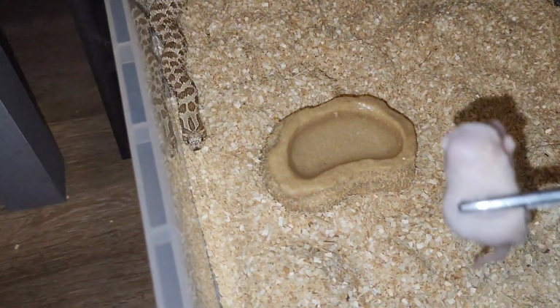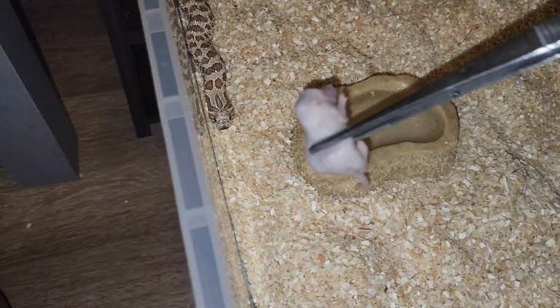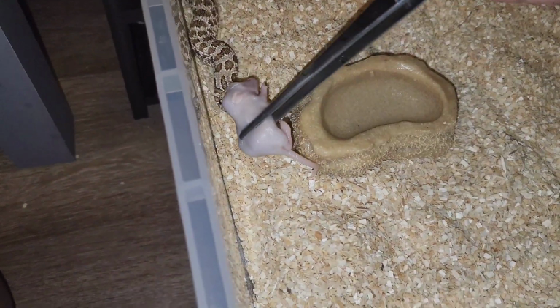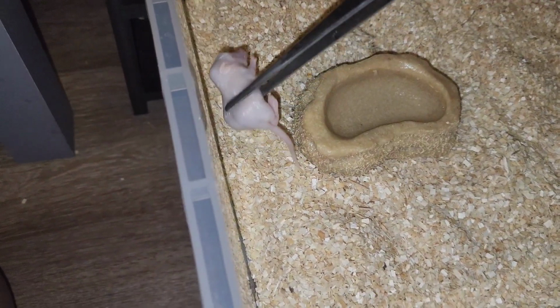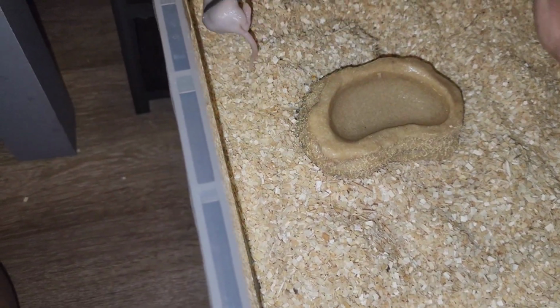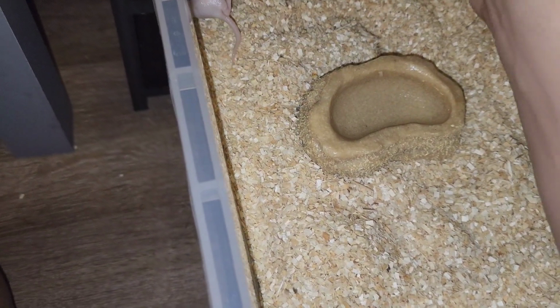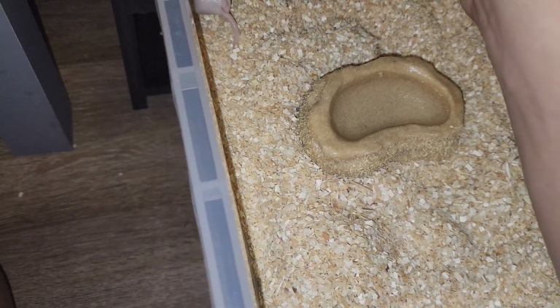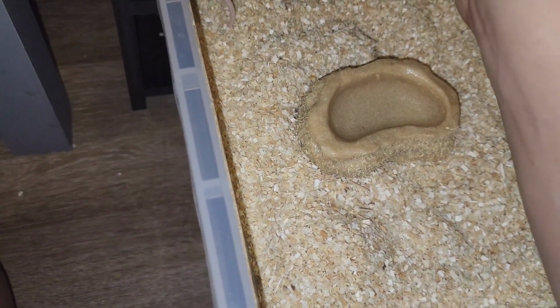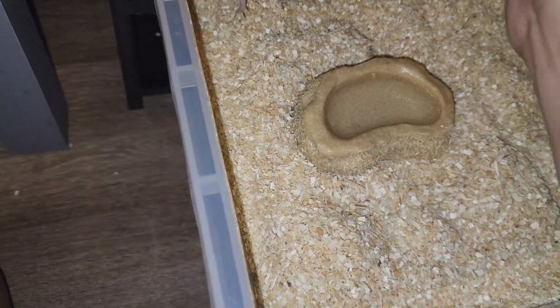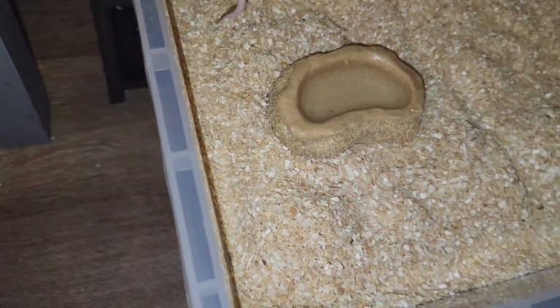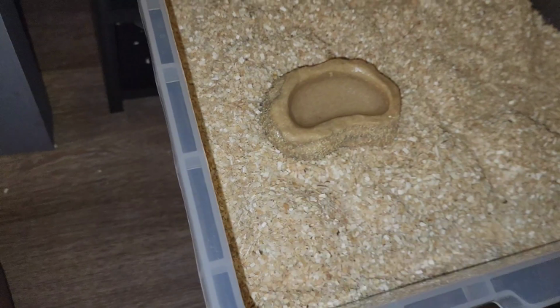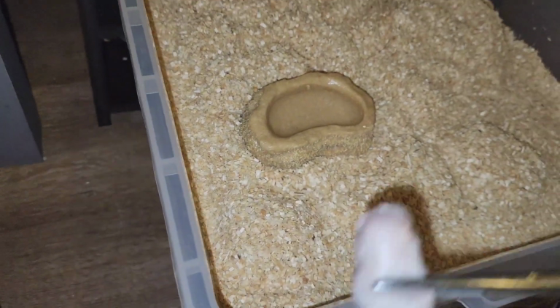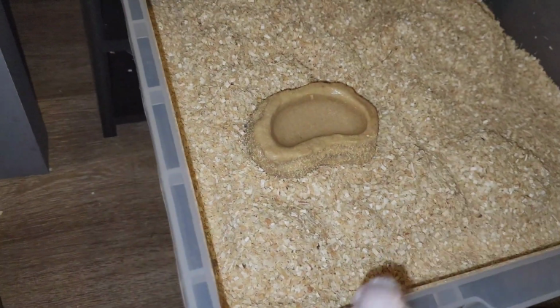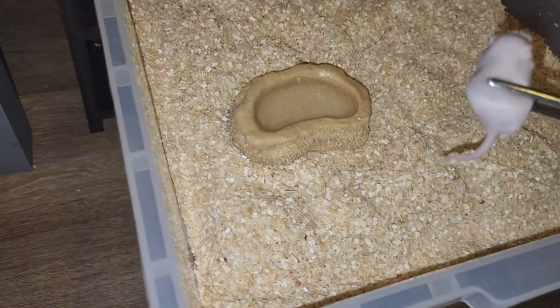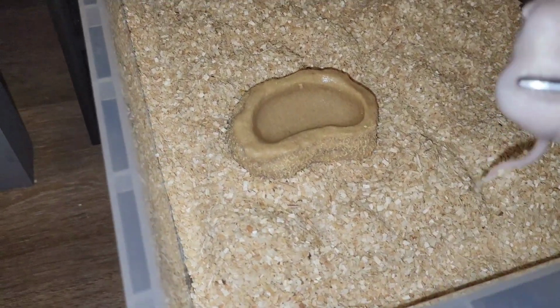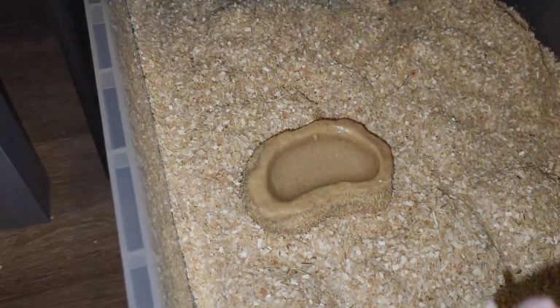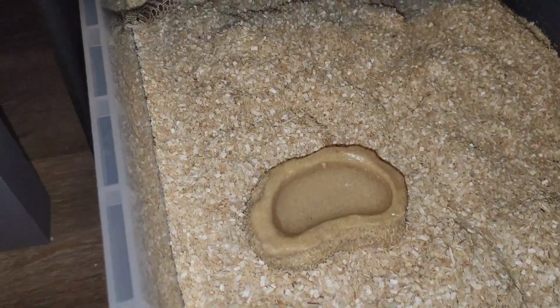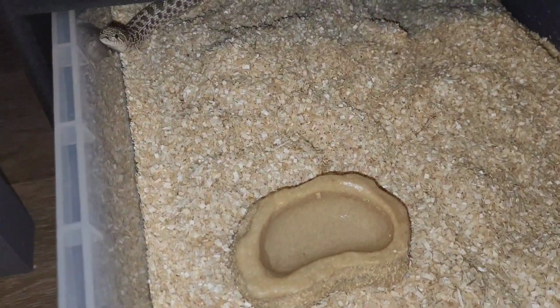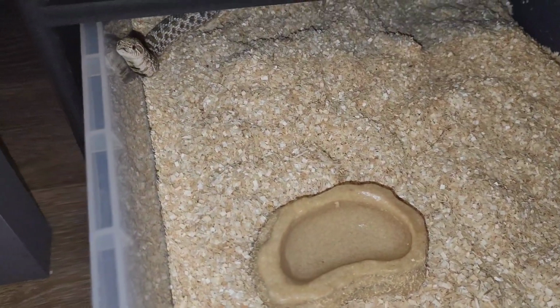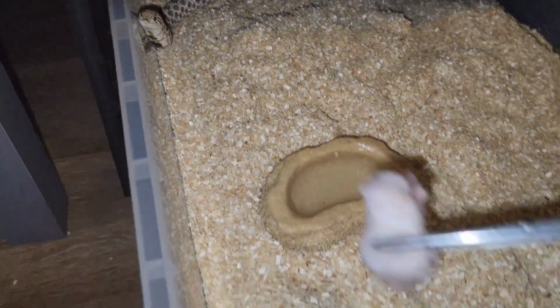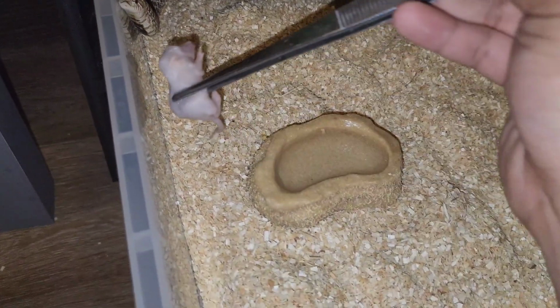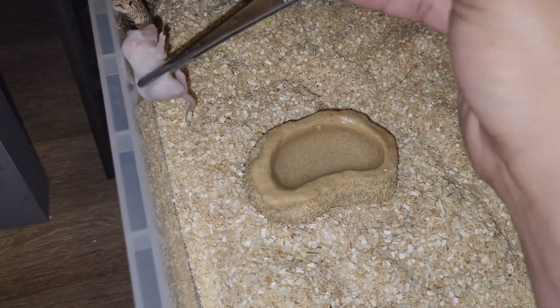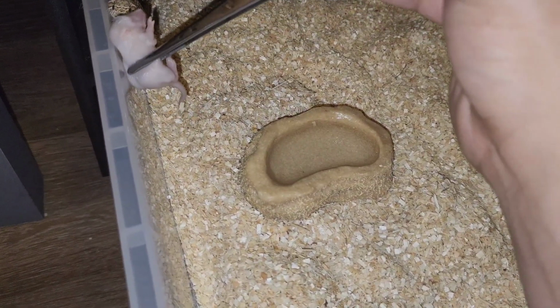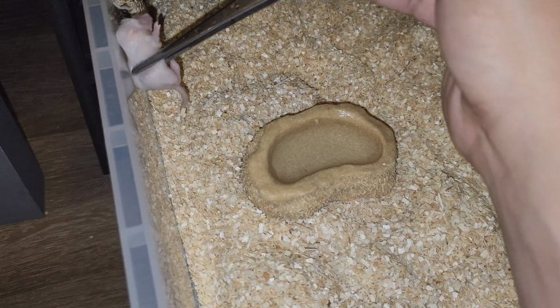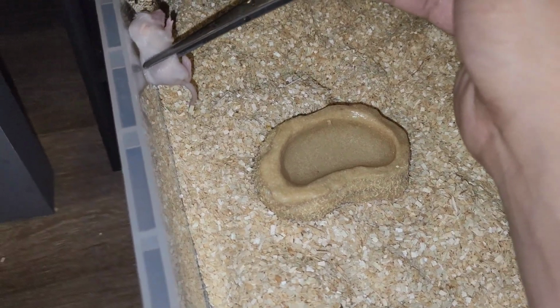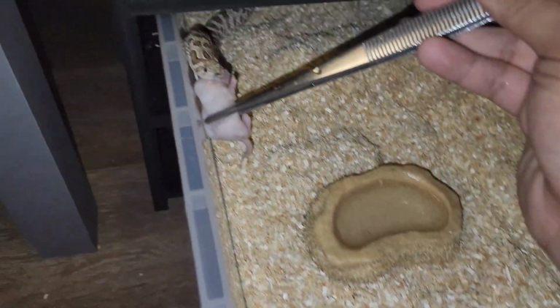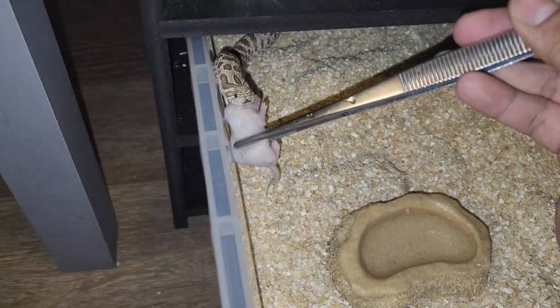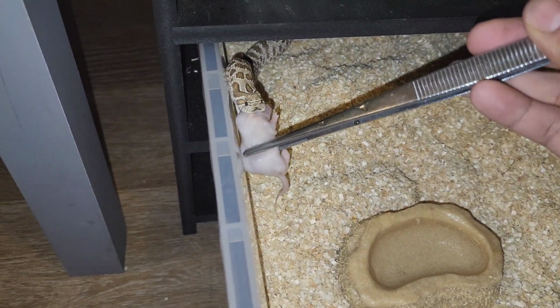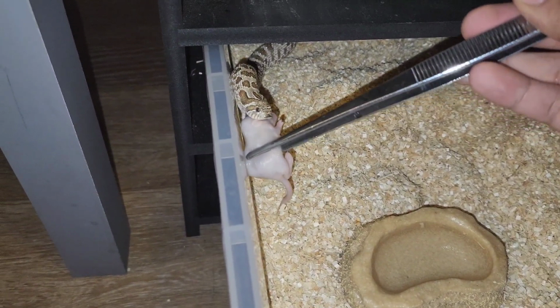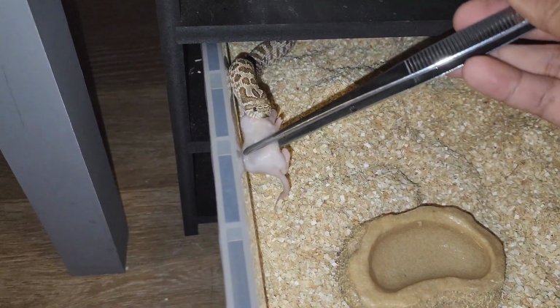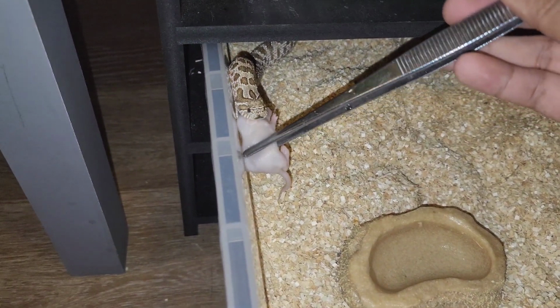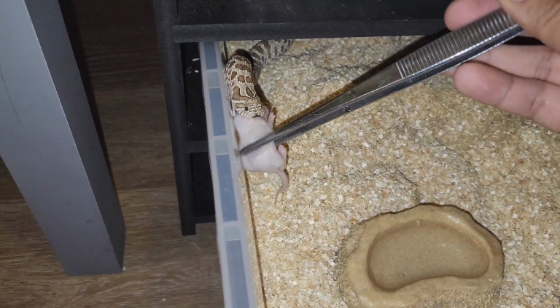This is the arctic double head pte. Oh look, now she smells it — now she's gonna come back and try. Oh, she already grabbed it!